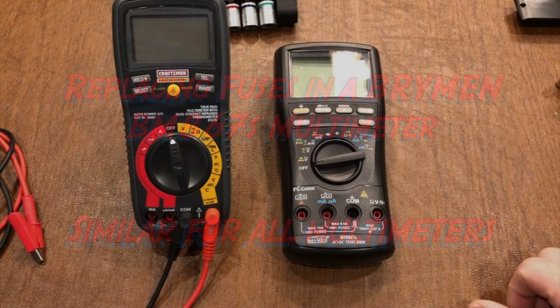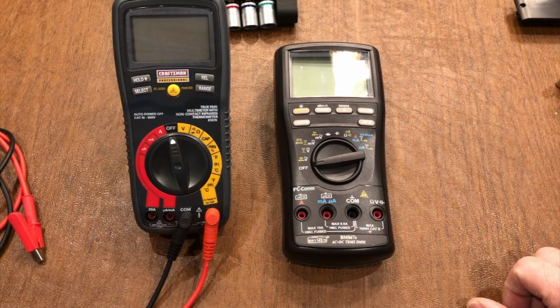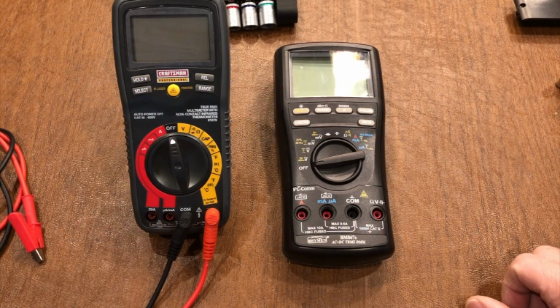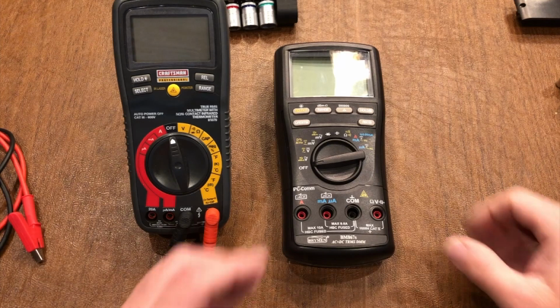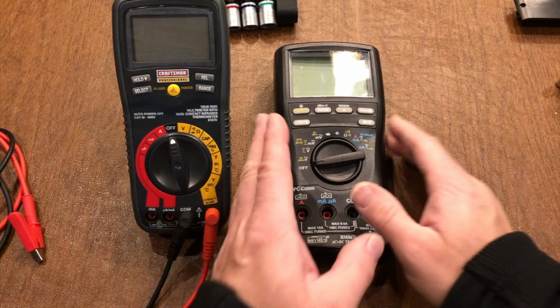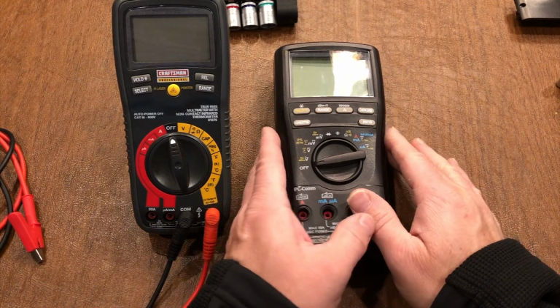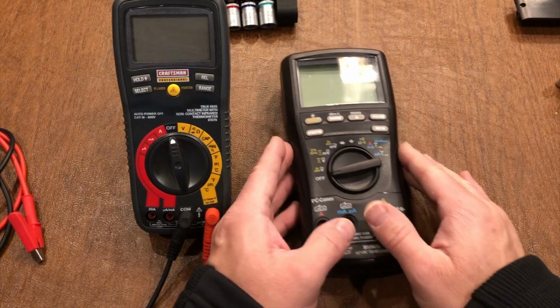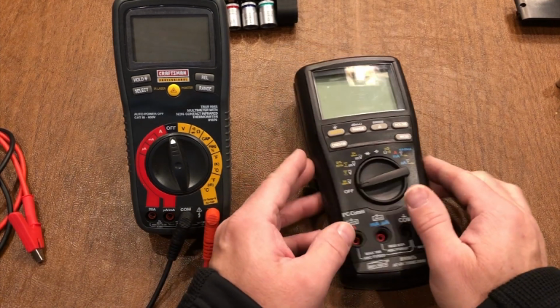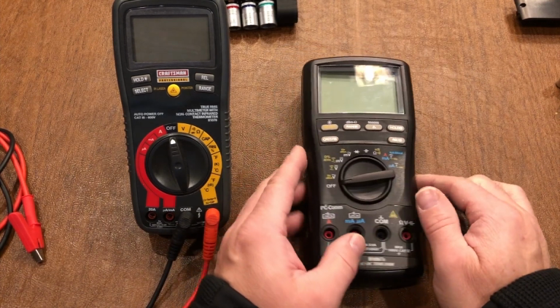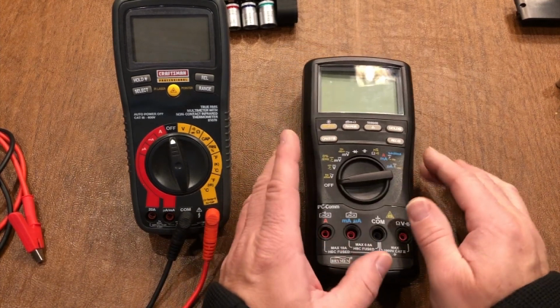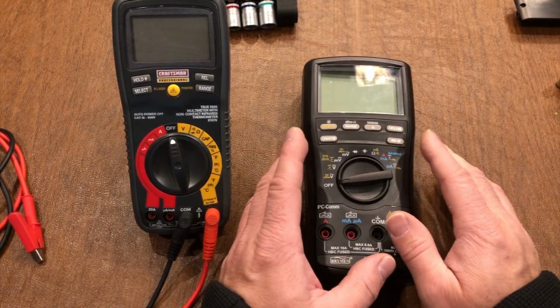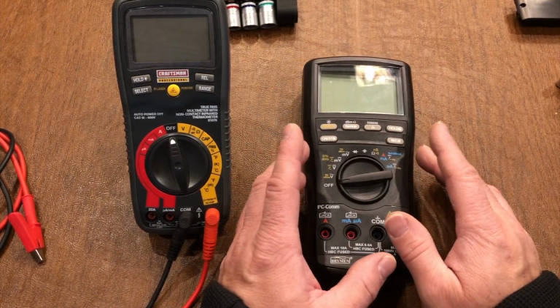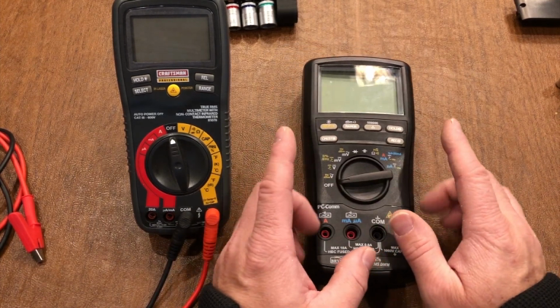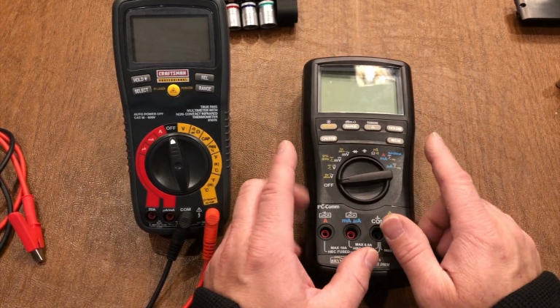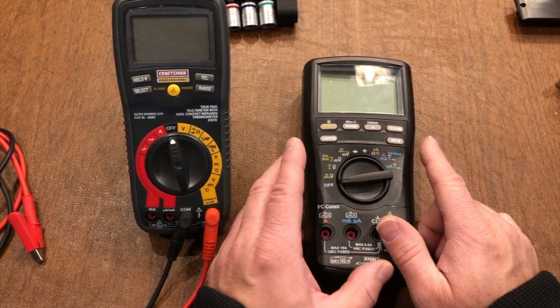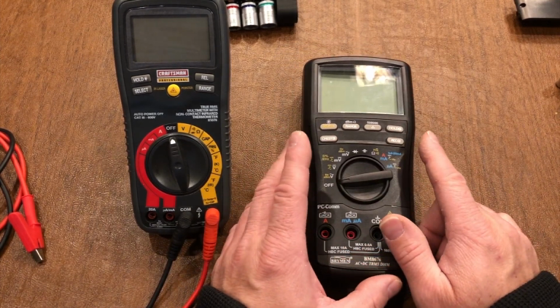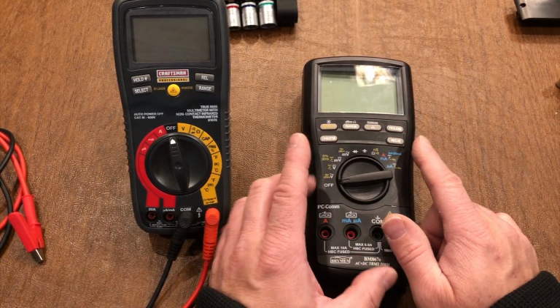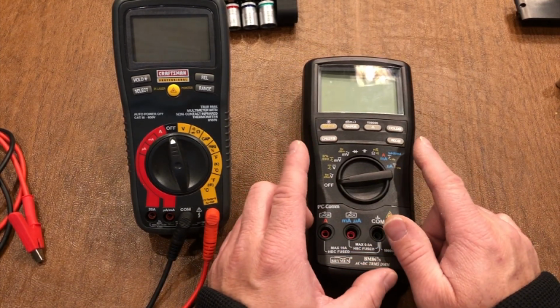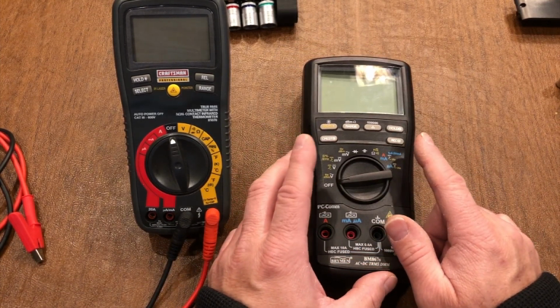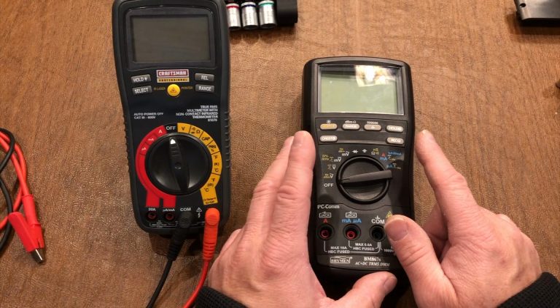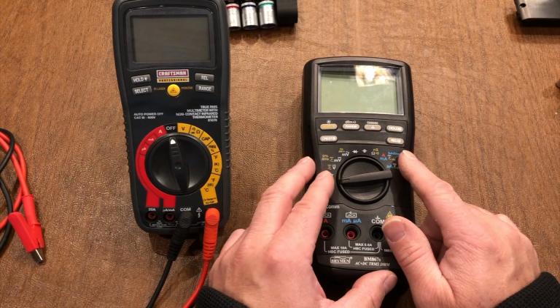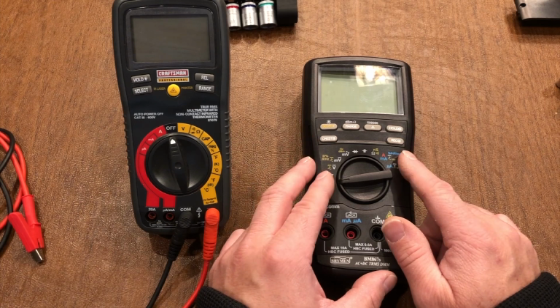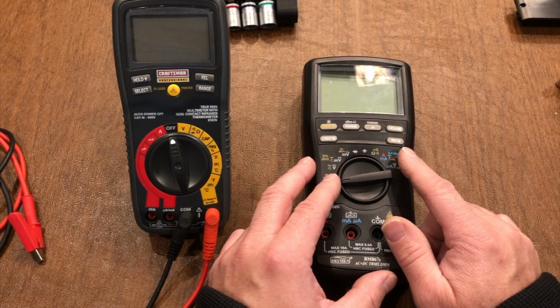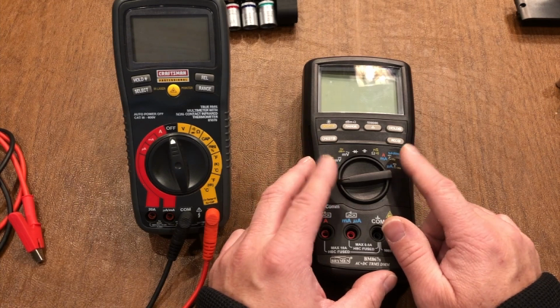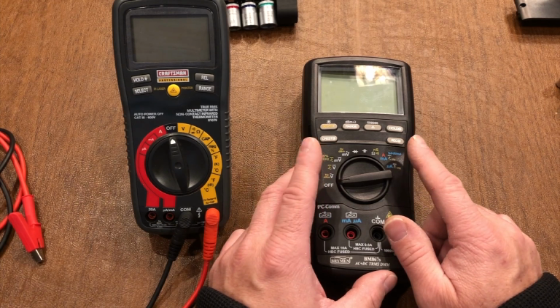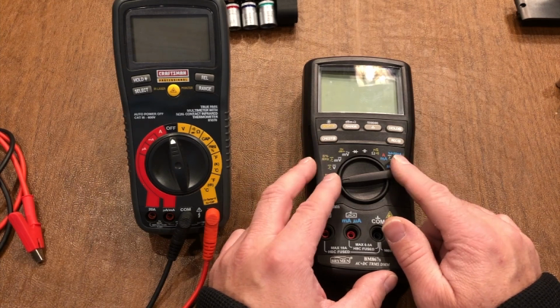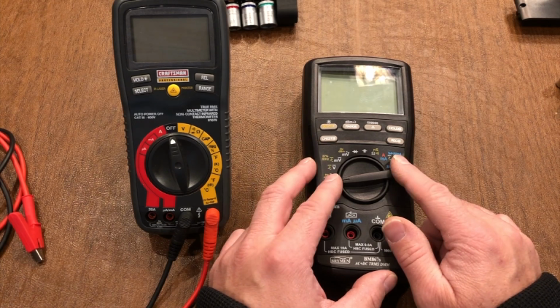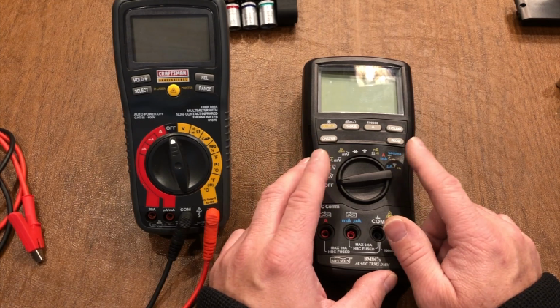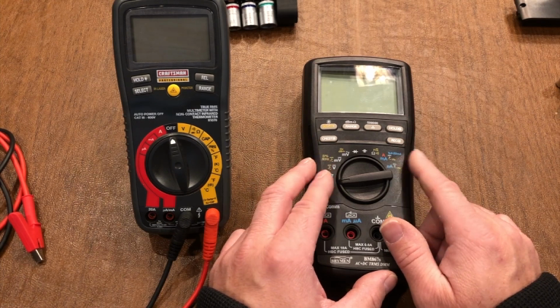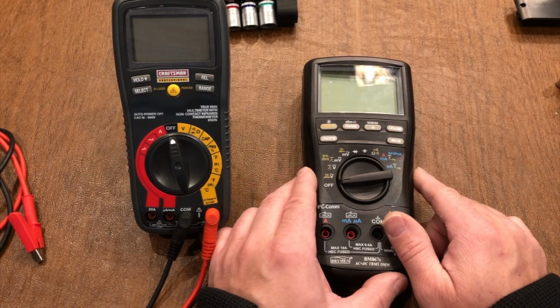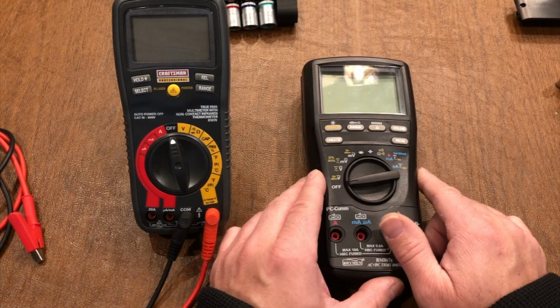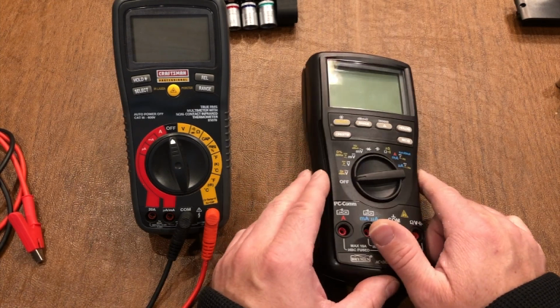Hello, Fix-It-Tony here. Today I am going to show you how you can replace and repair your multimeter.